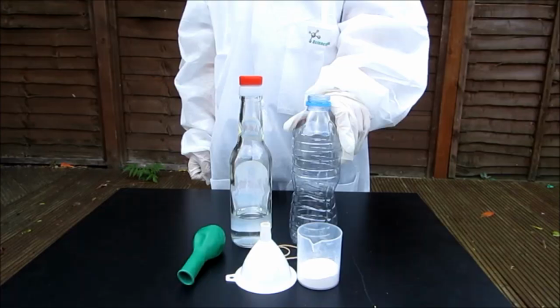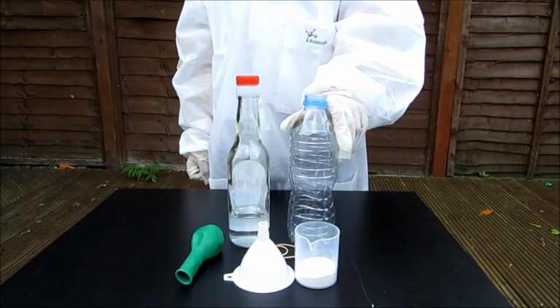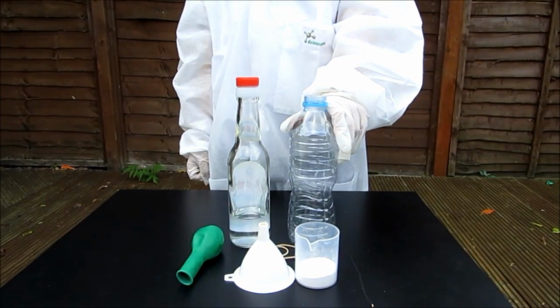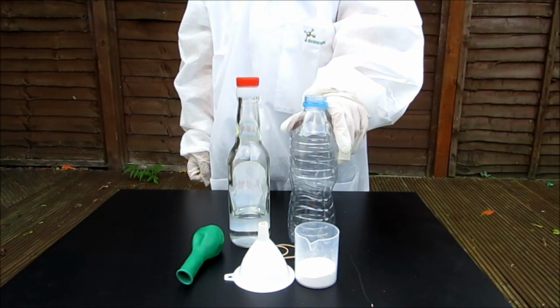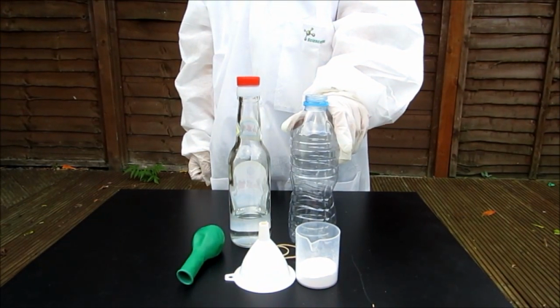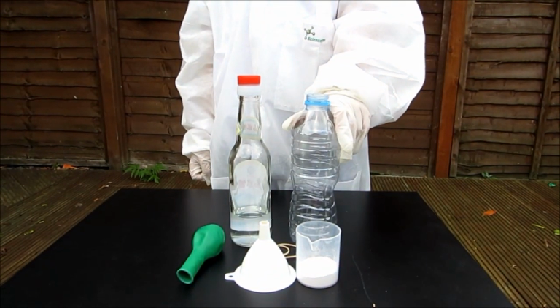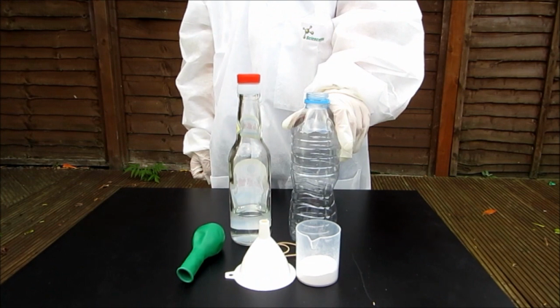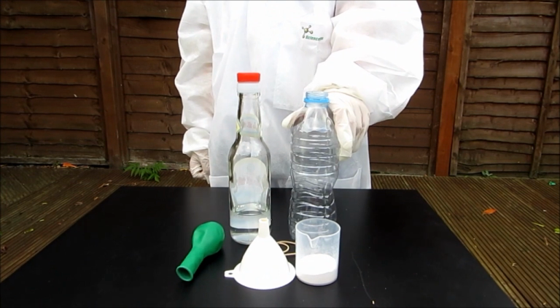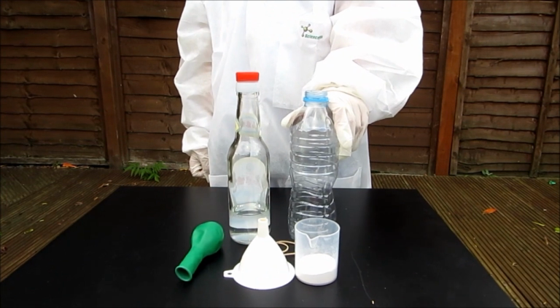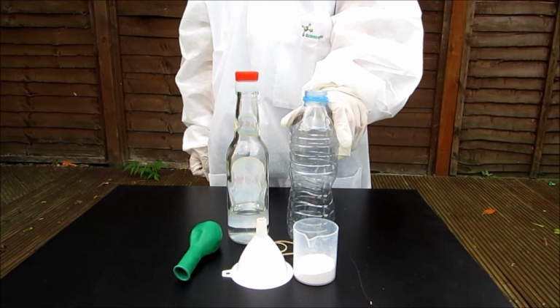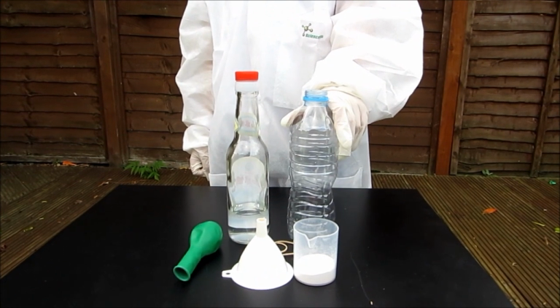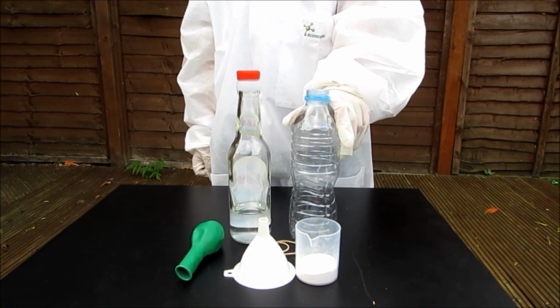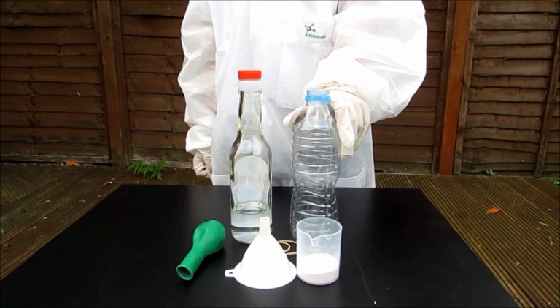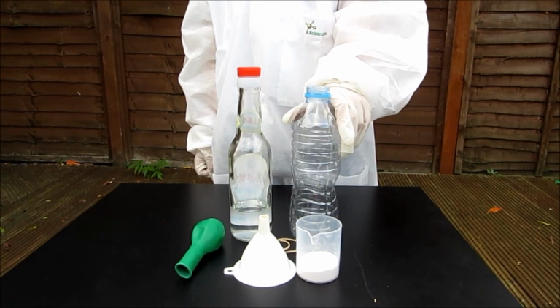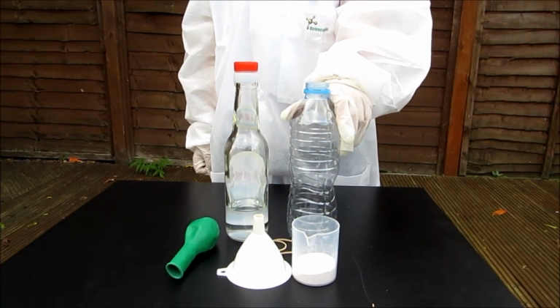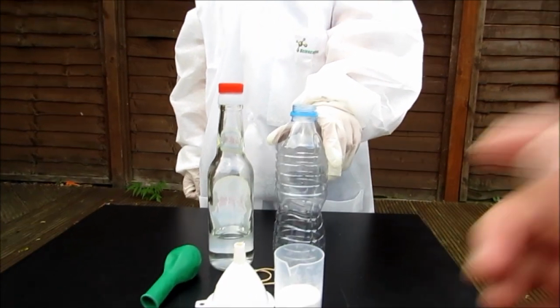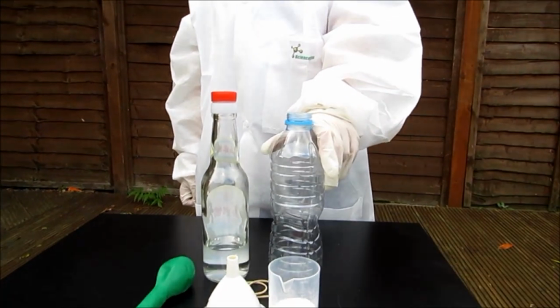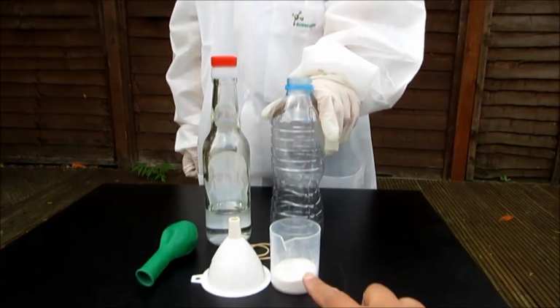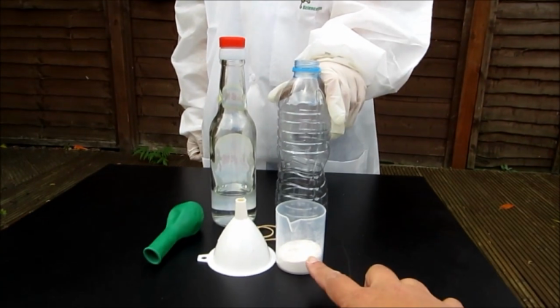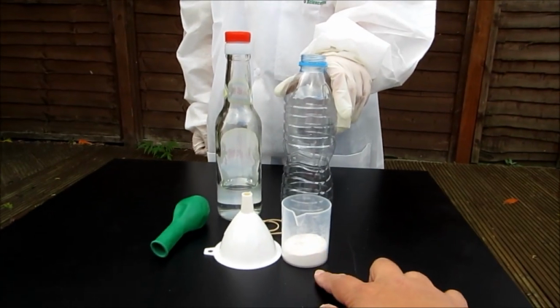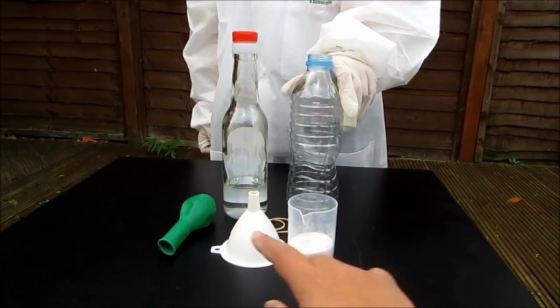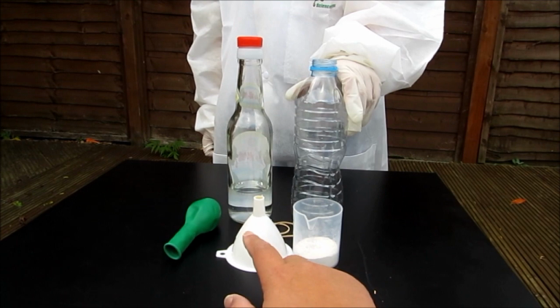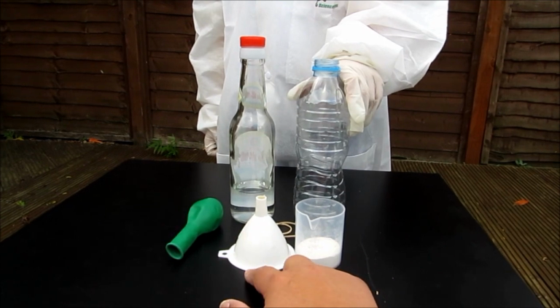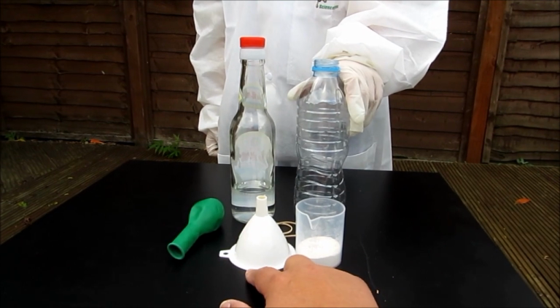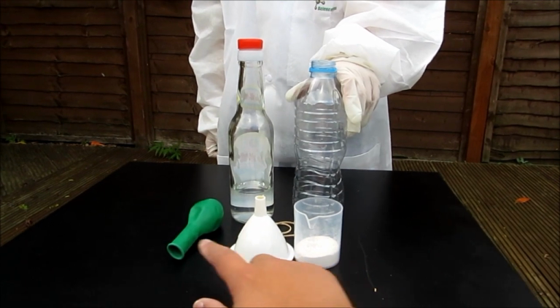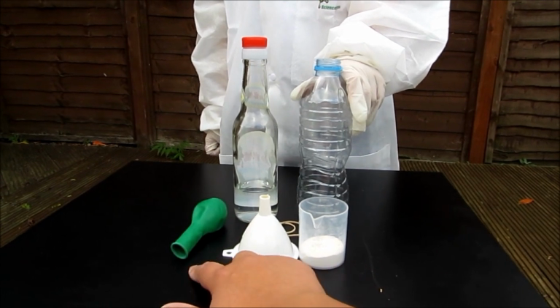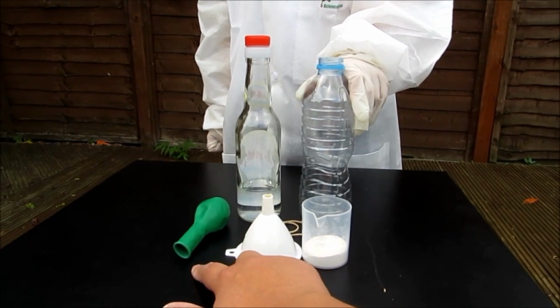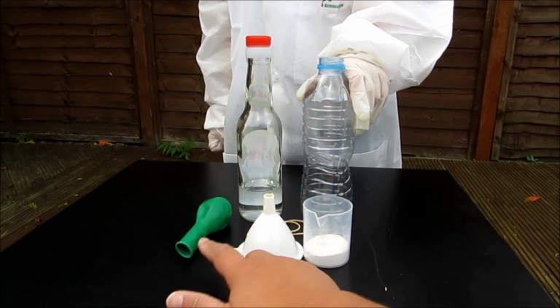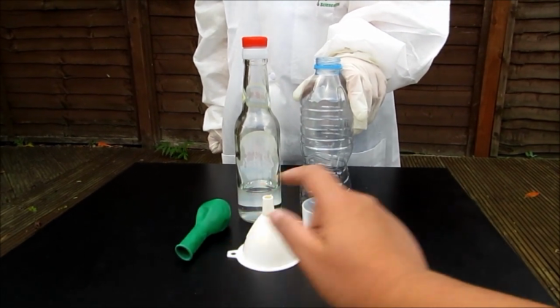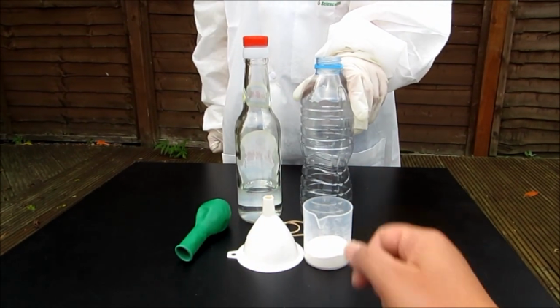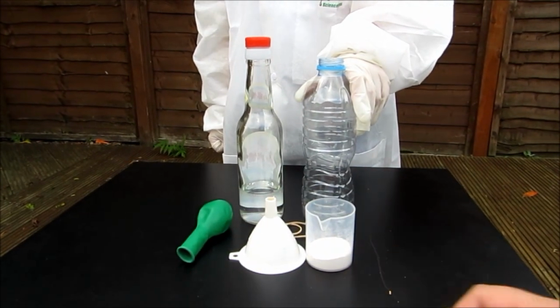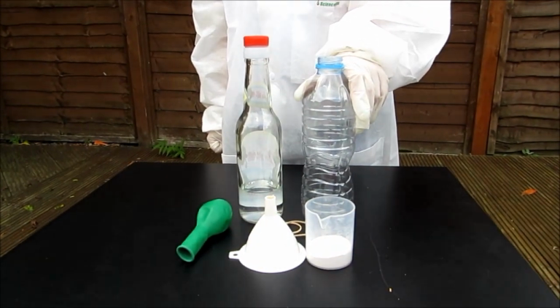So what we need here is a plastic bottle, vinegar, baking soda, a funnel, a balloon, and a rubber band.